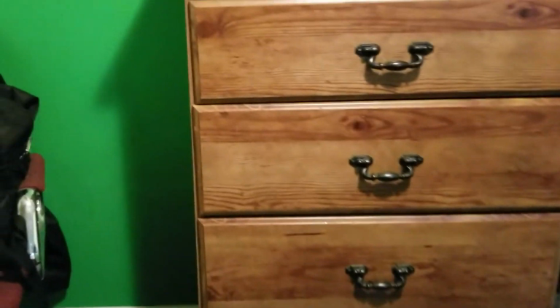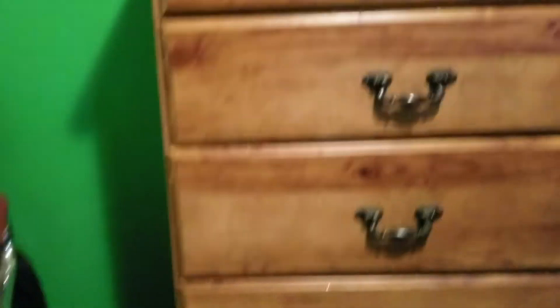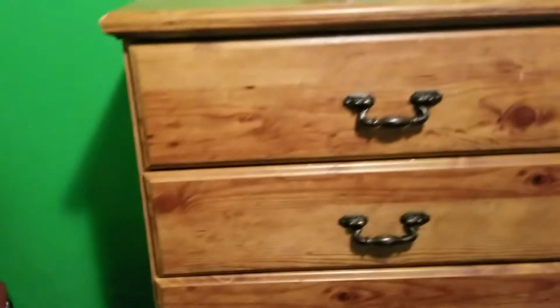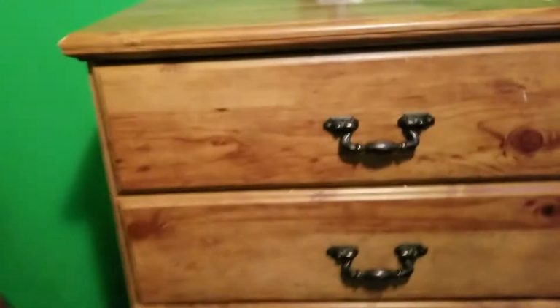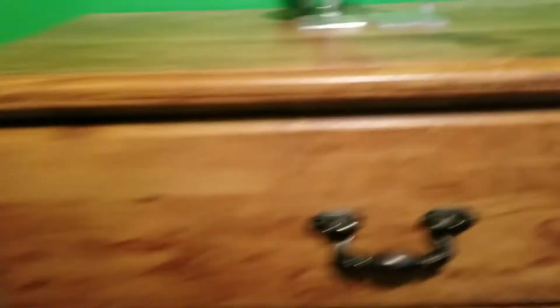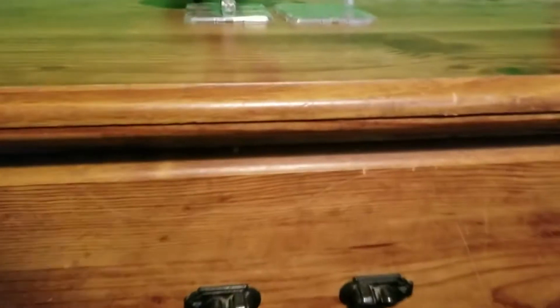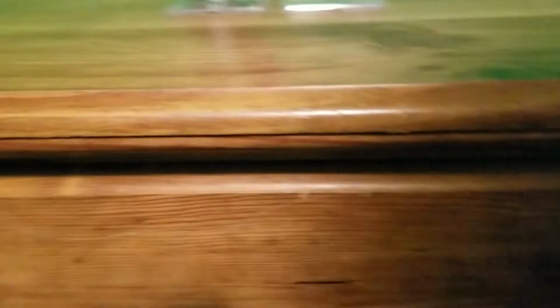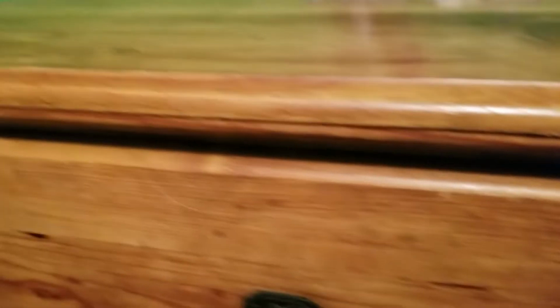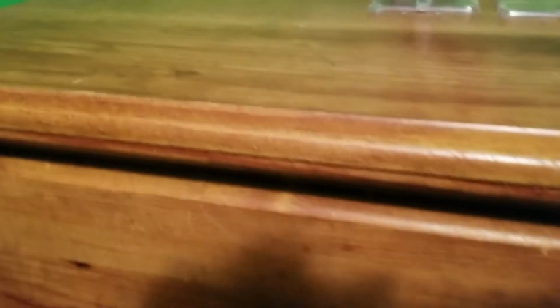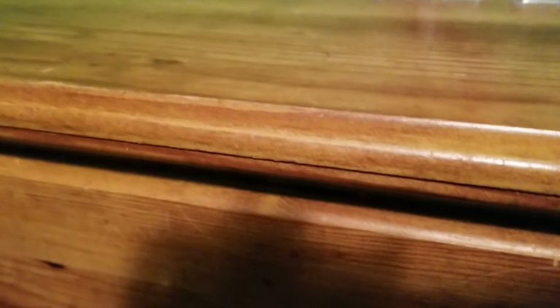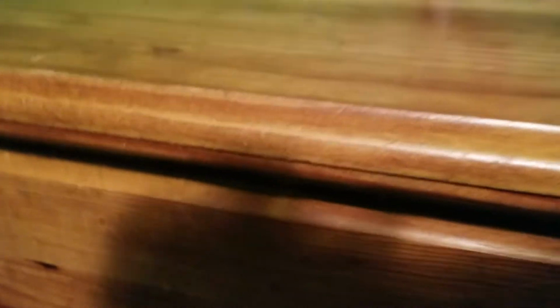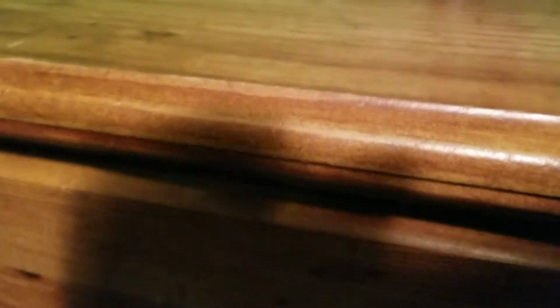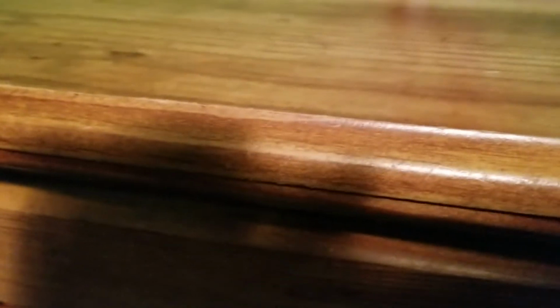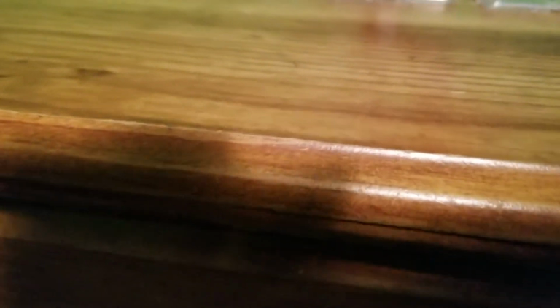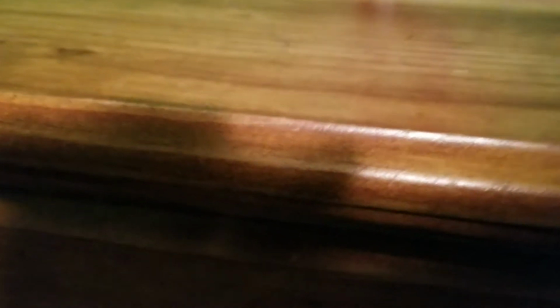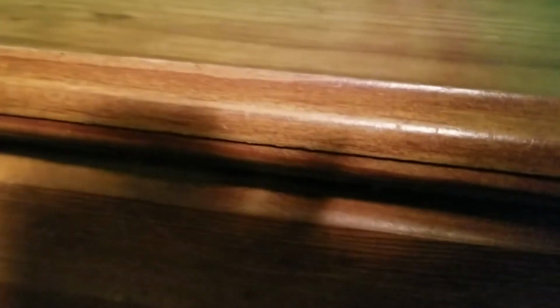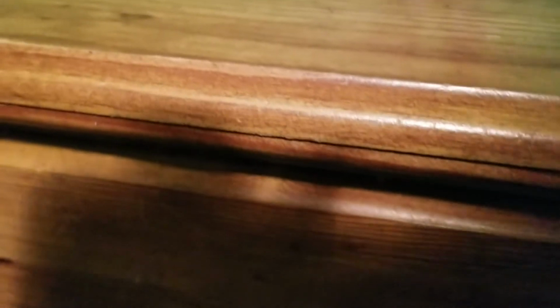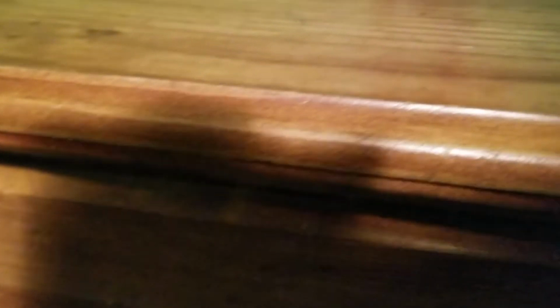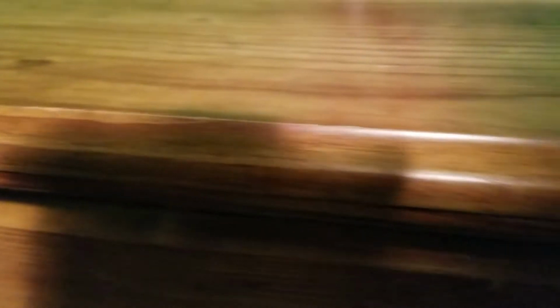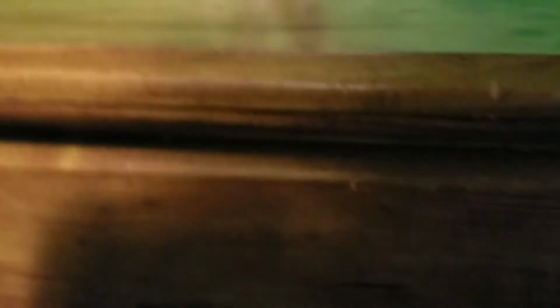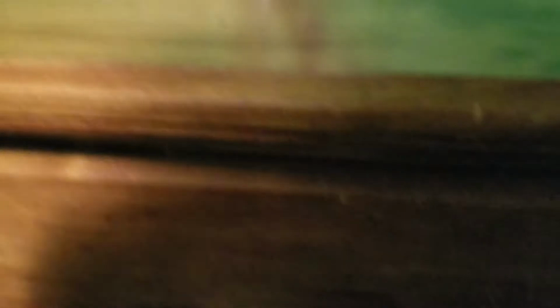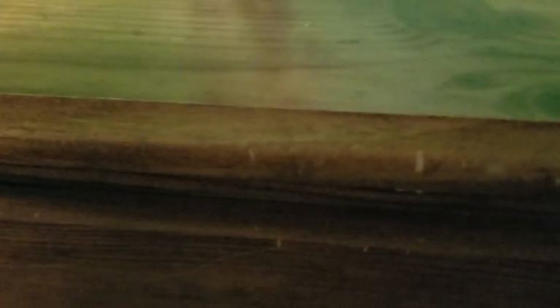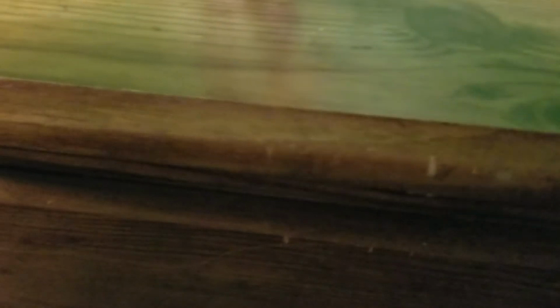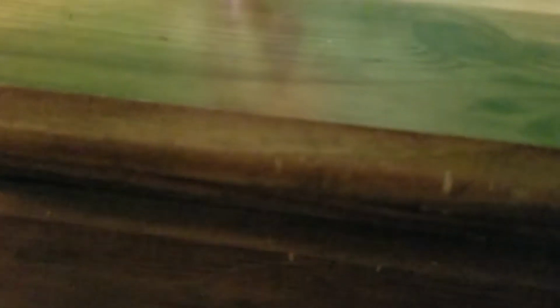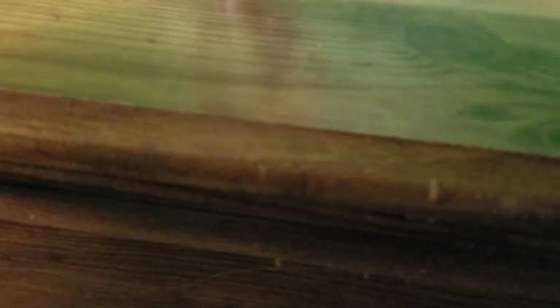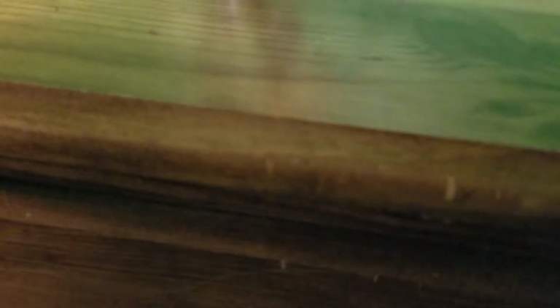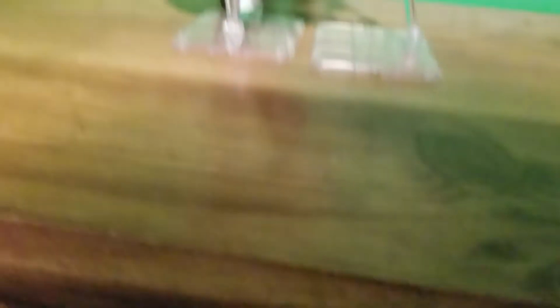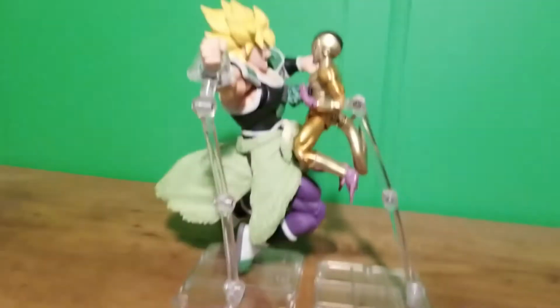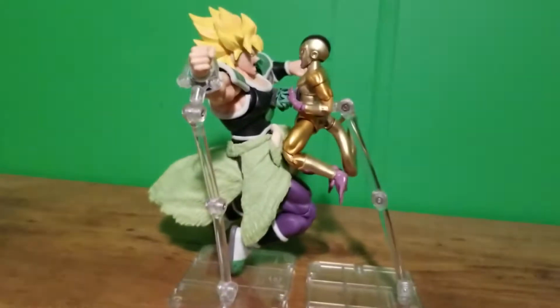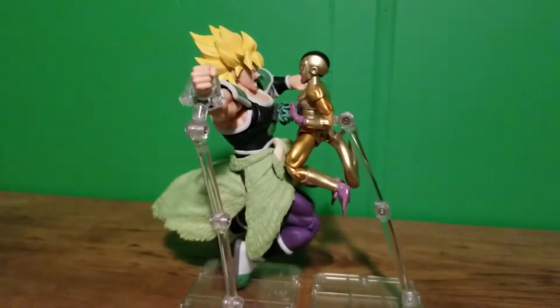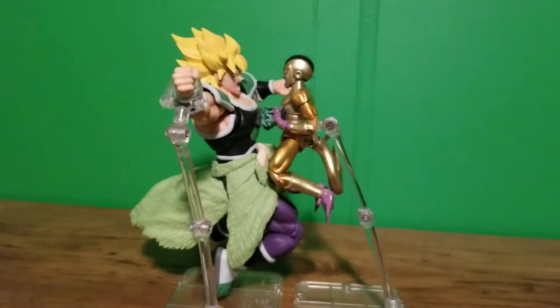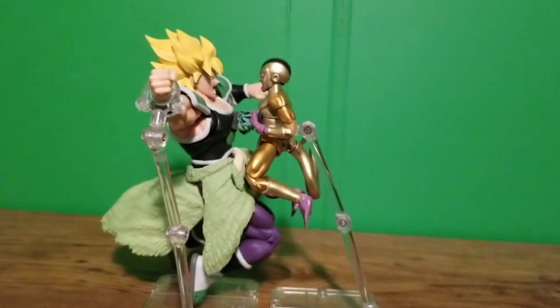What's up guys, it's been a few days since I did a figure display. I've been really busy with work and stuff. Anyway, here's a quick figure display.